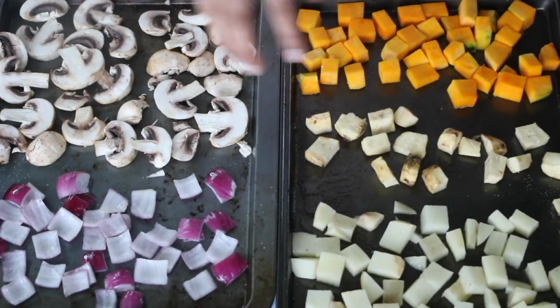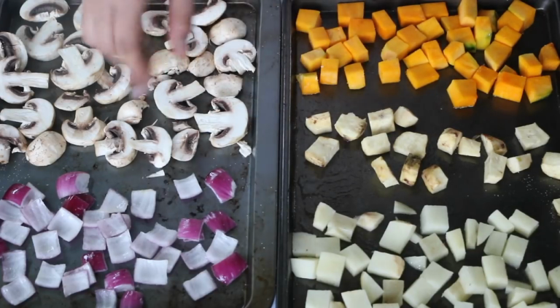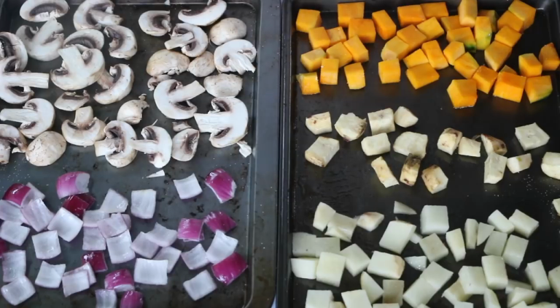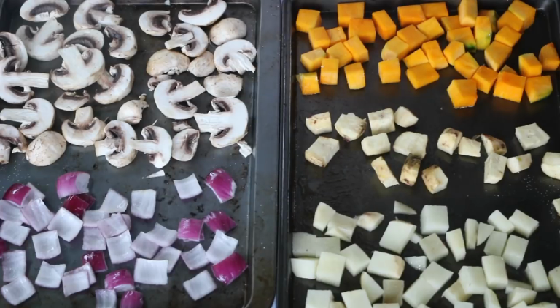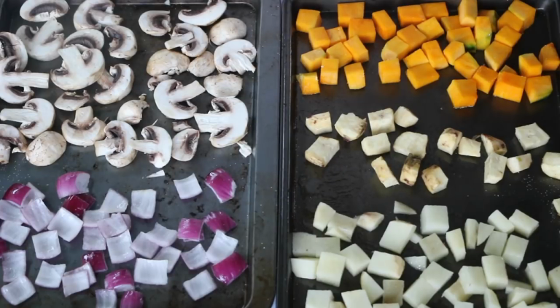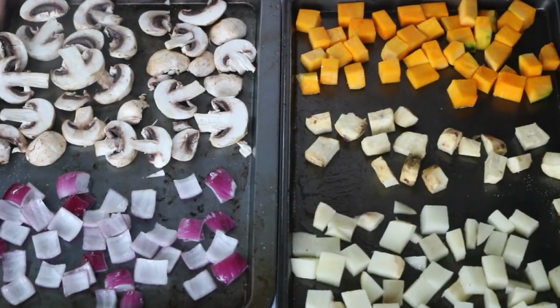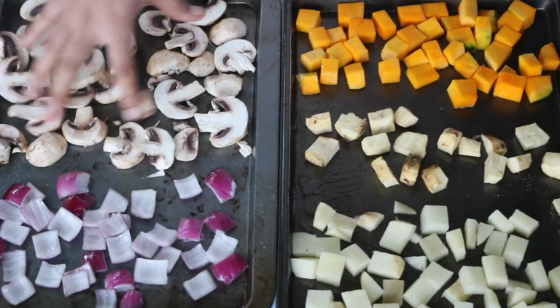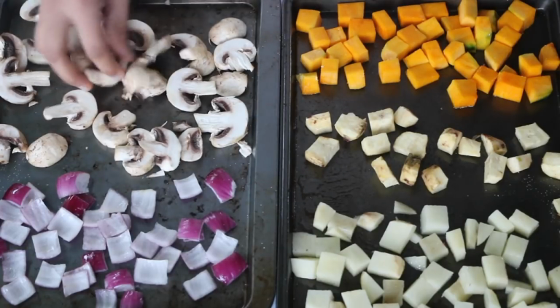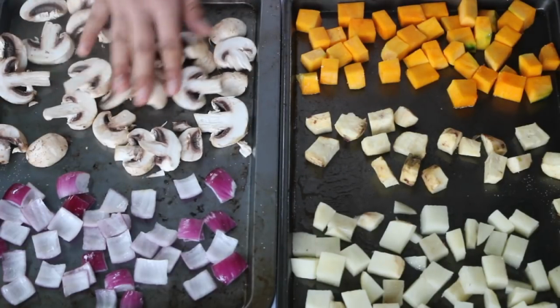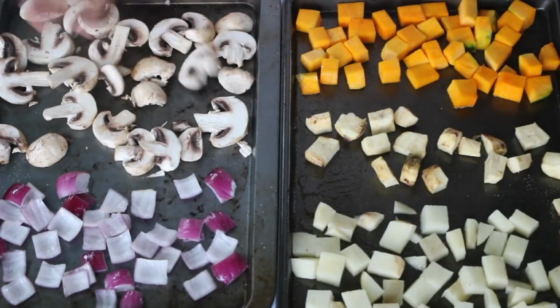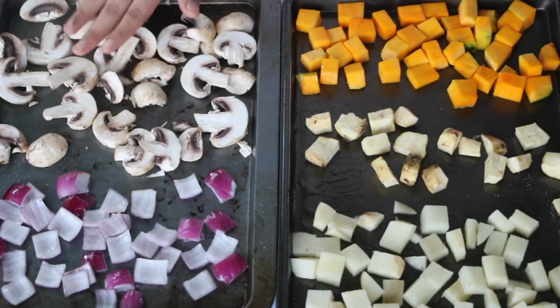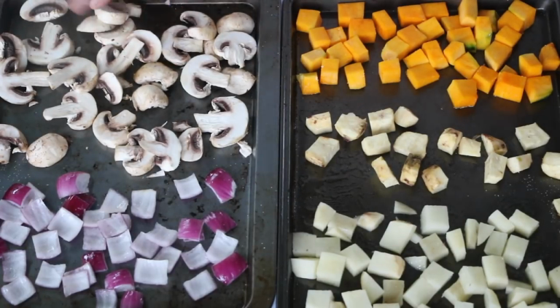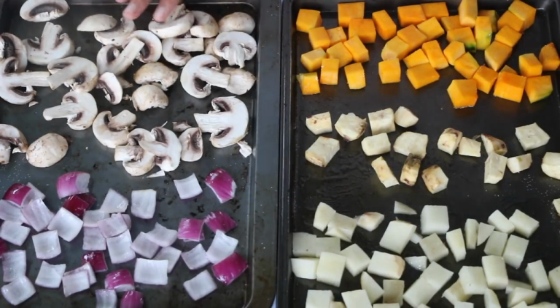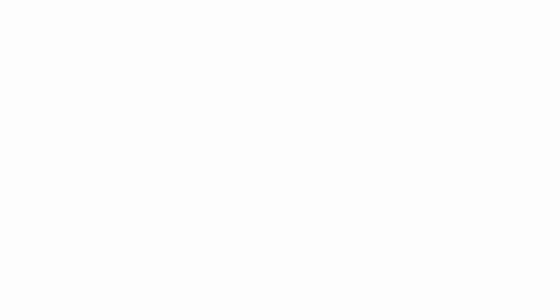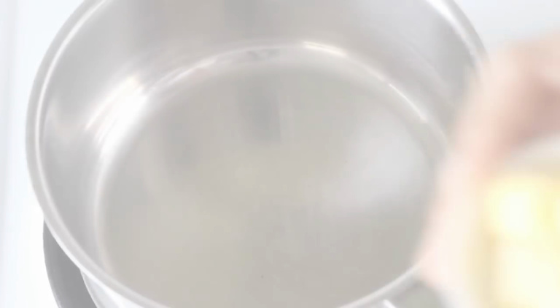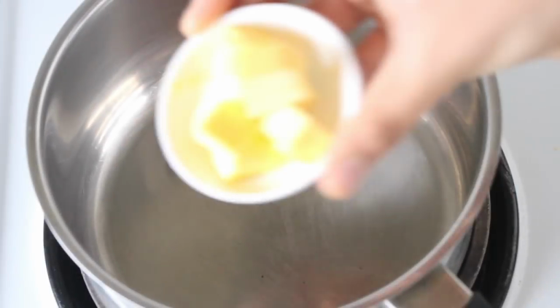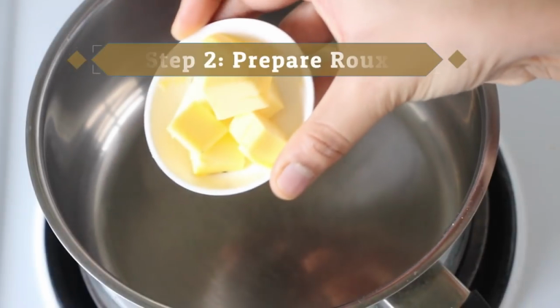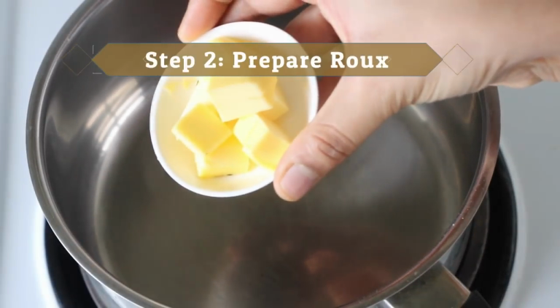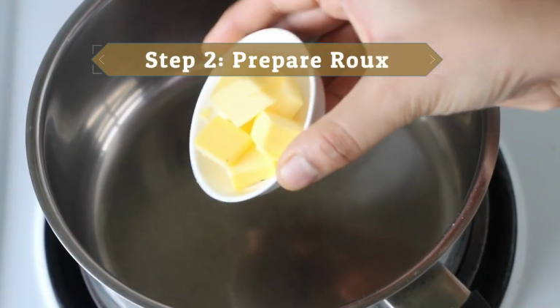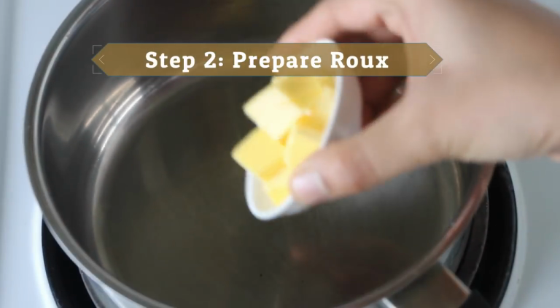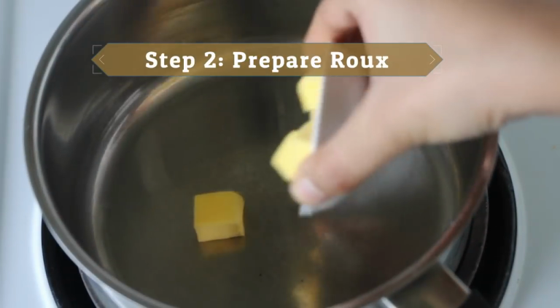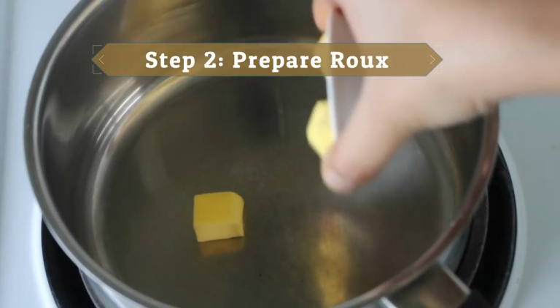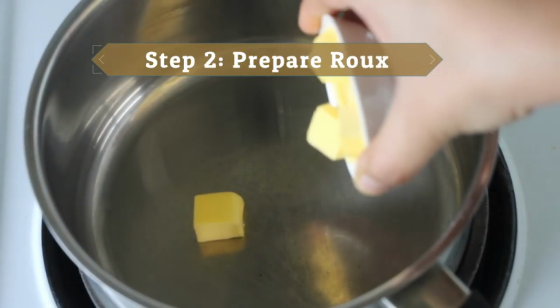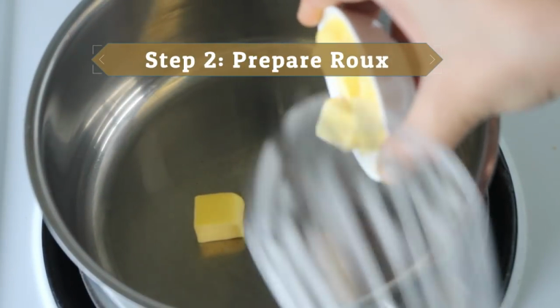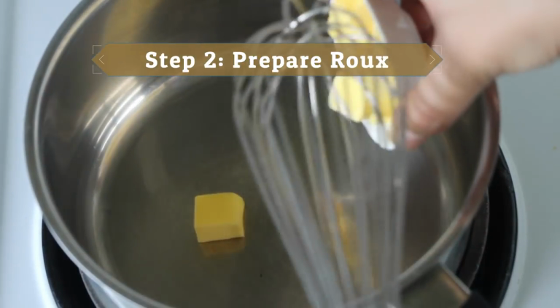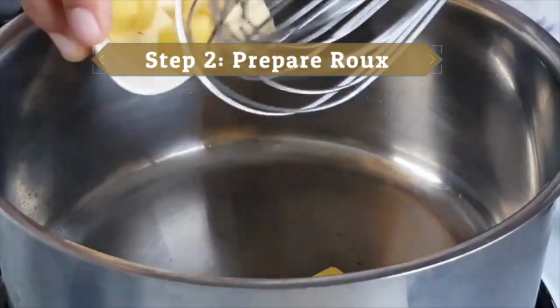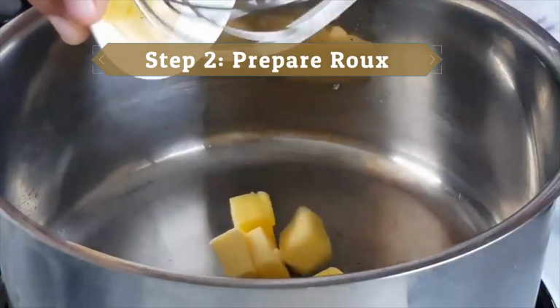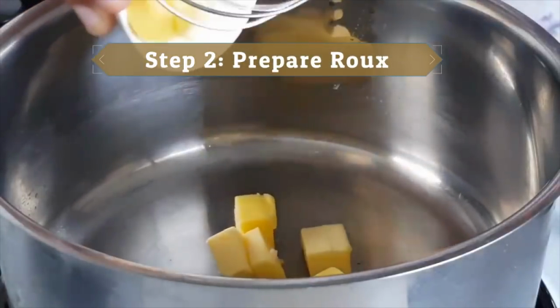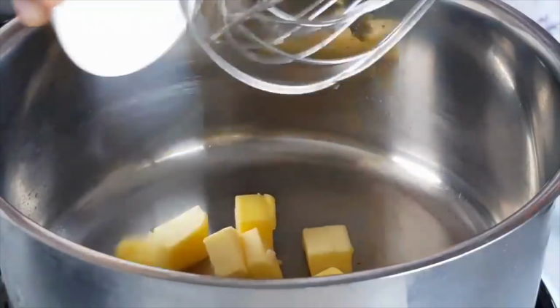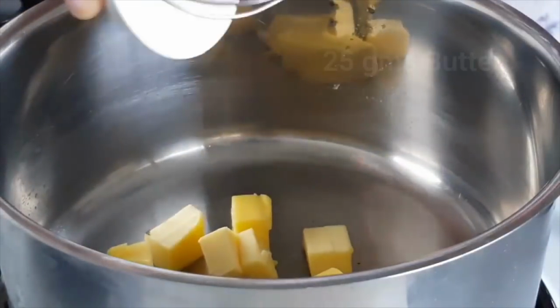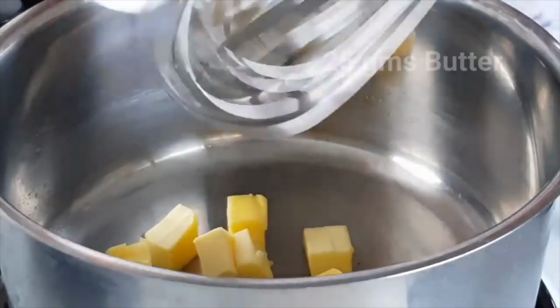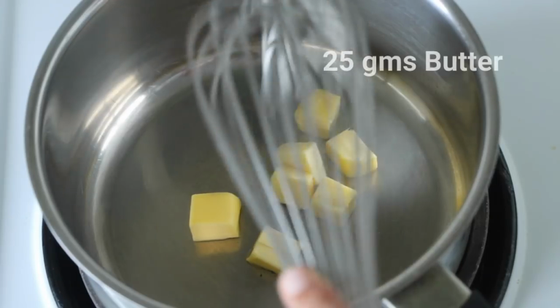I'll write down the details of the timings it took me to roast these vegetables in the description box below. Meanwhile, let's start preparing the roux or the white sauce, for which I have taken some butter in a saucepan.